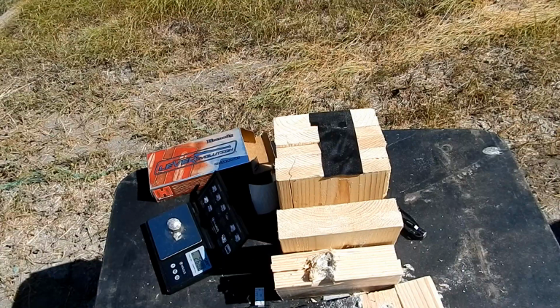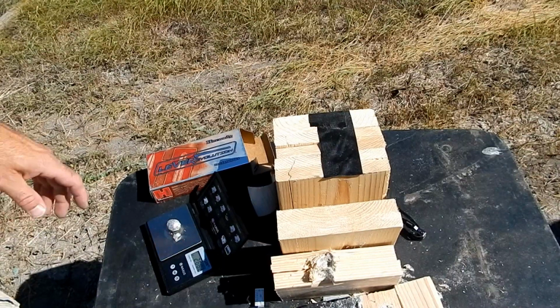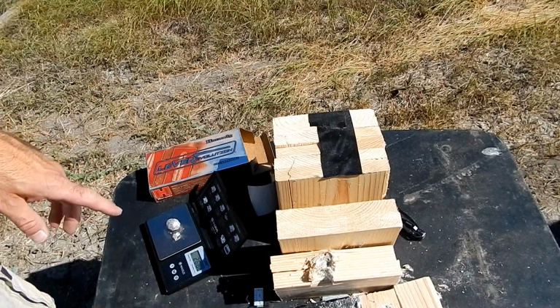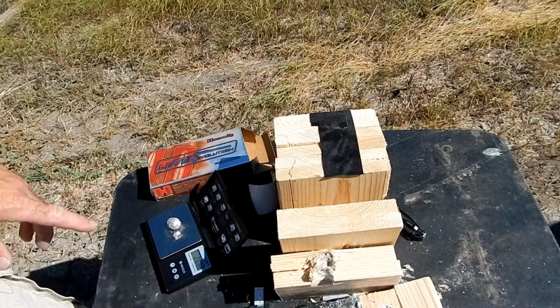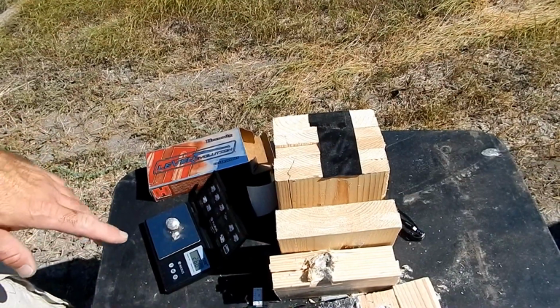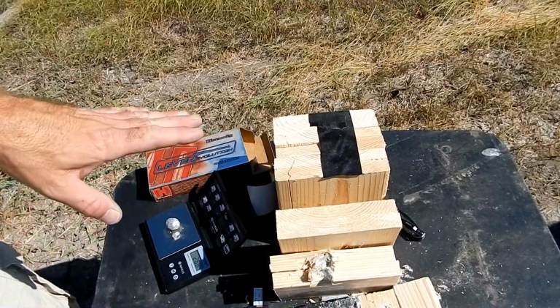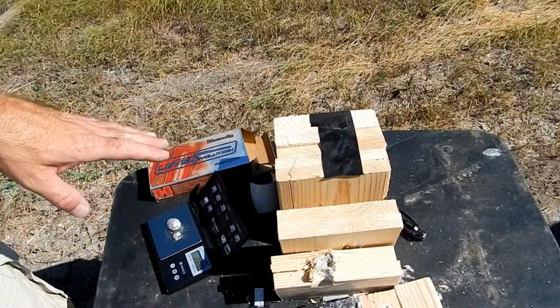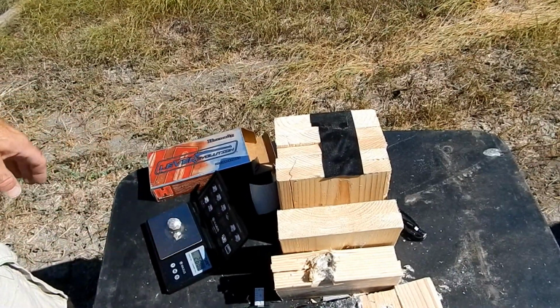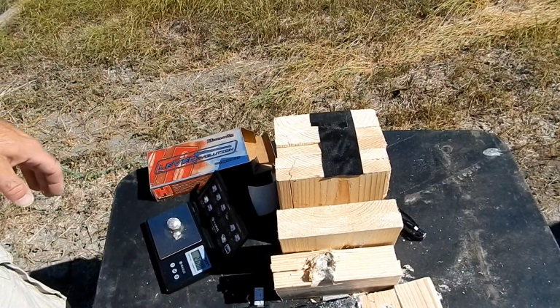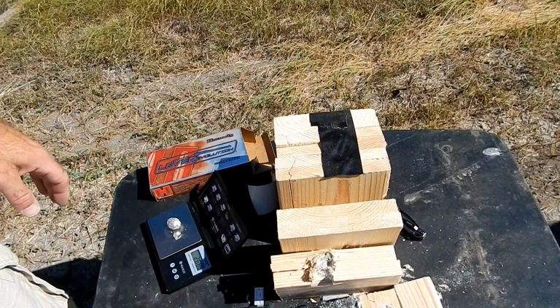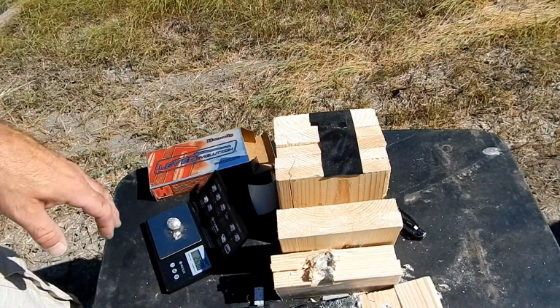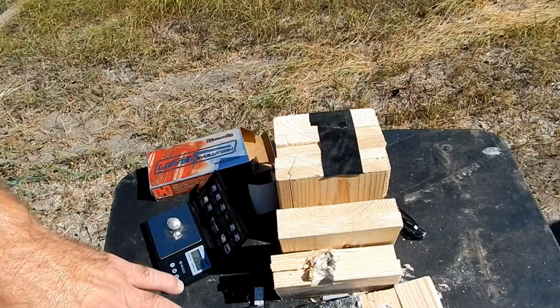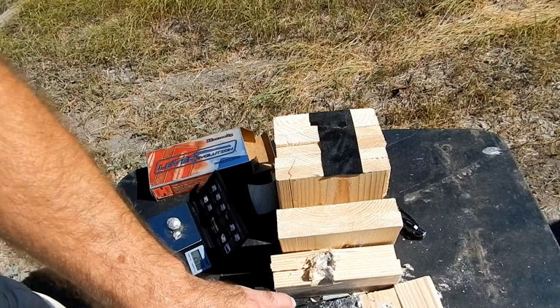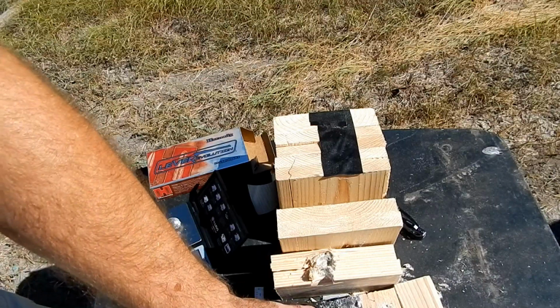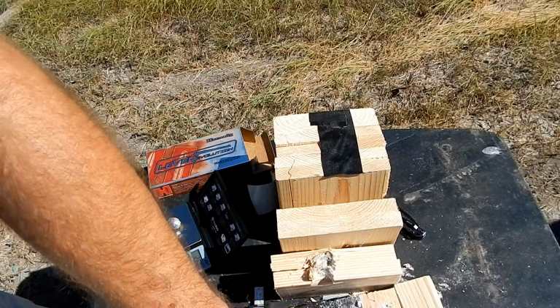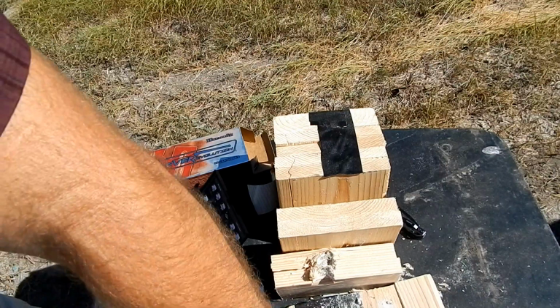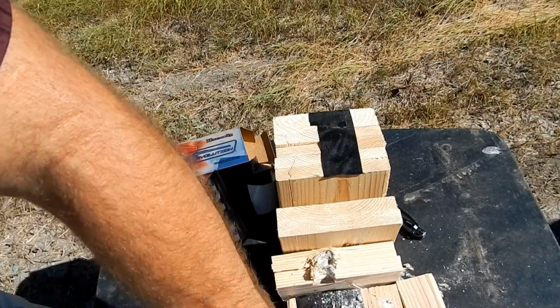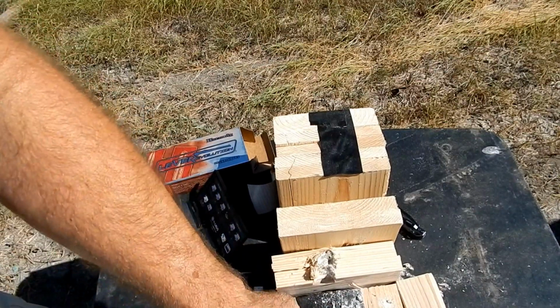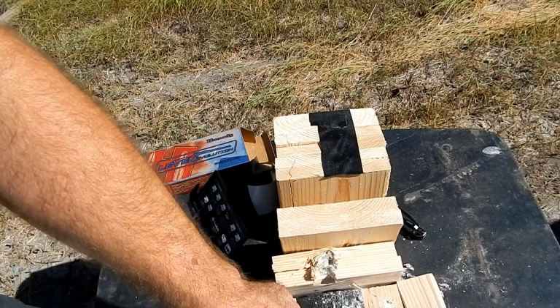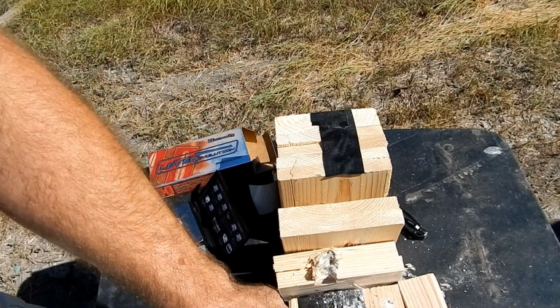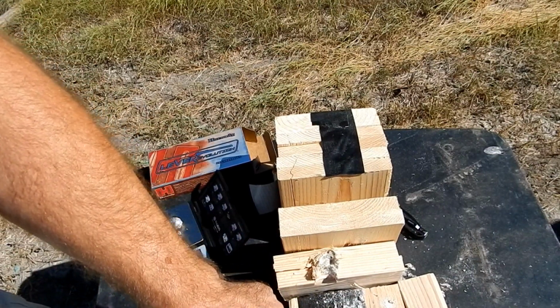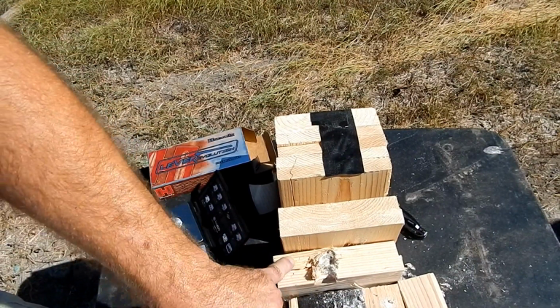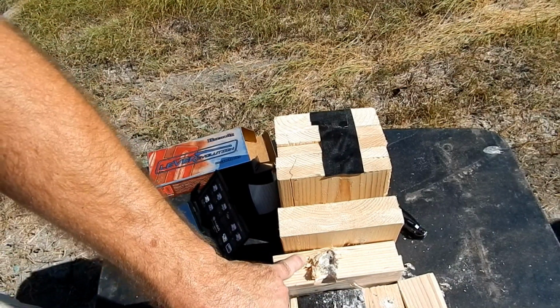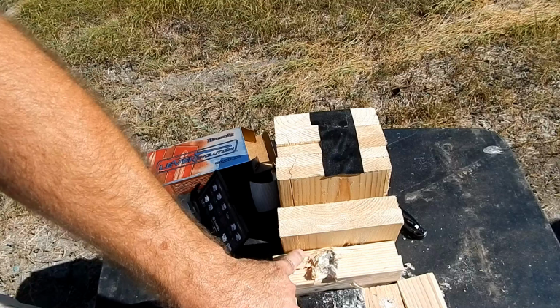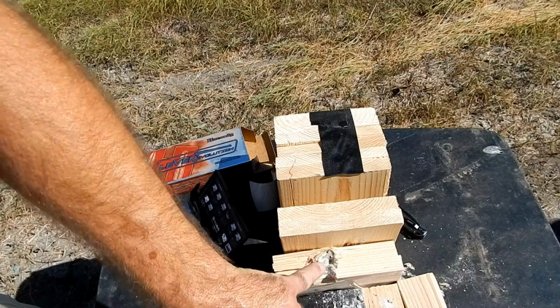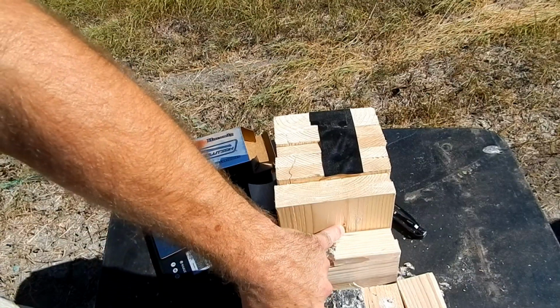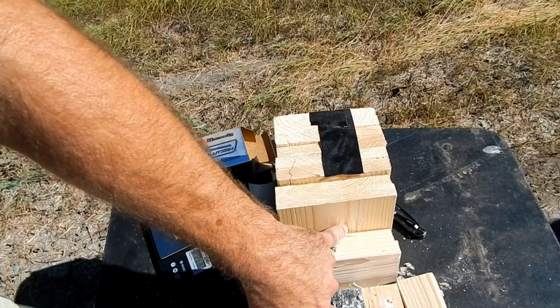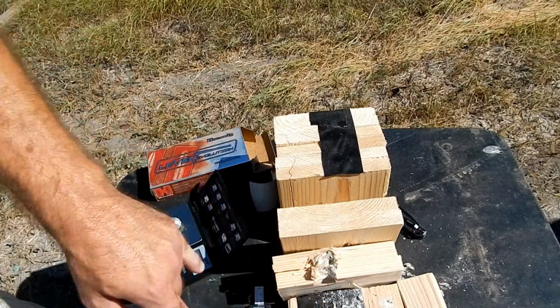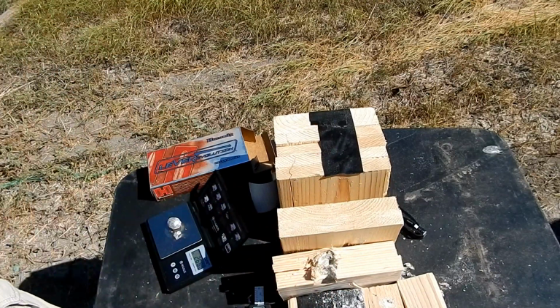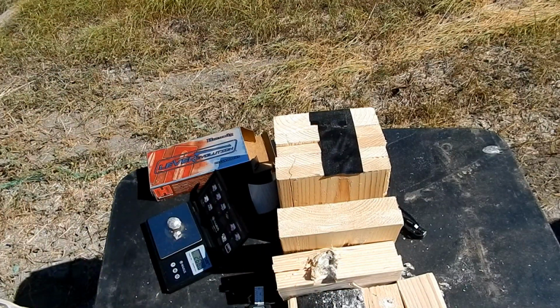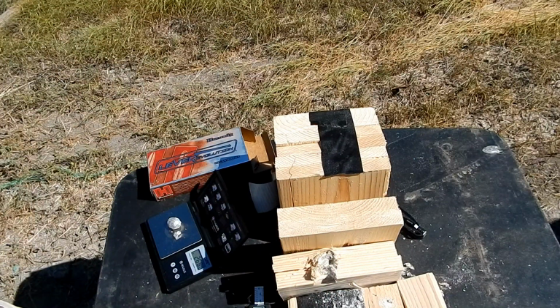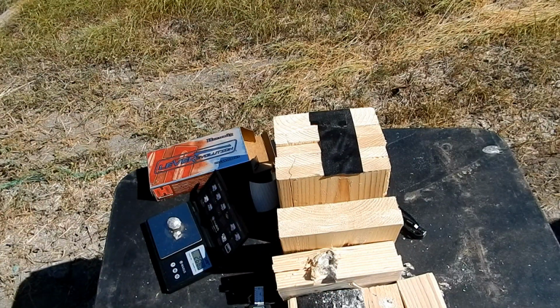That is a Hornady LEVERevolution 45-70 deep flower penetration test after expansion — nice big hole through the first board, stuck in the second, dinged the third. Thanks for watching!